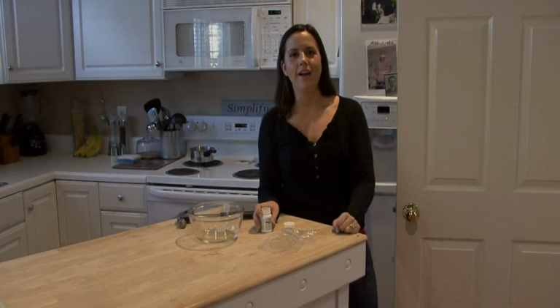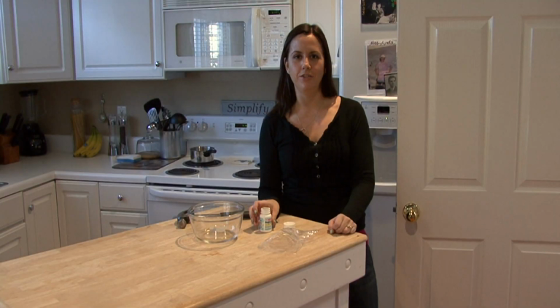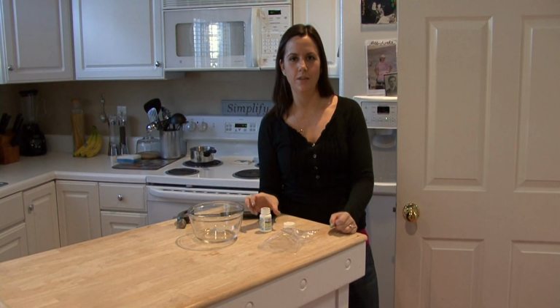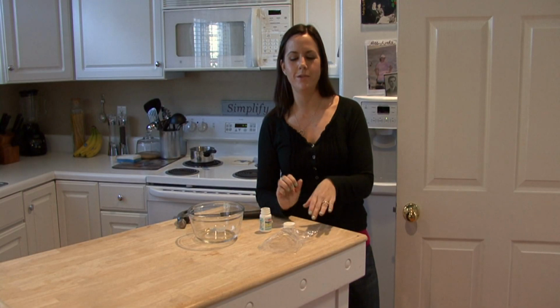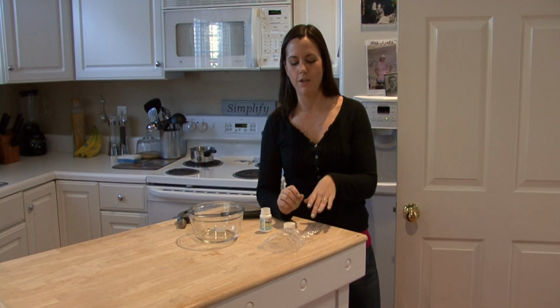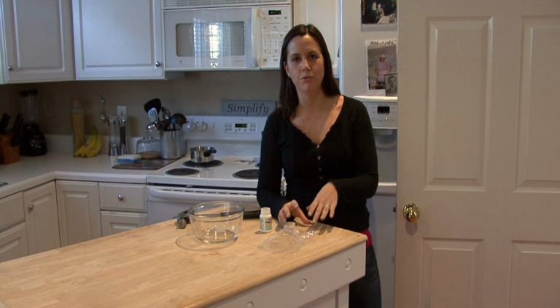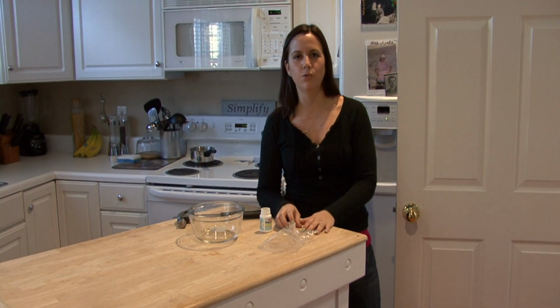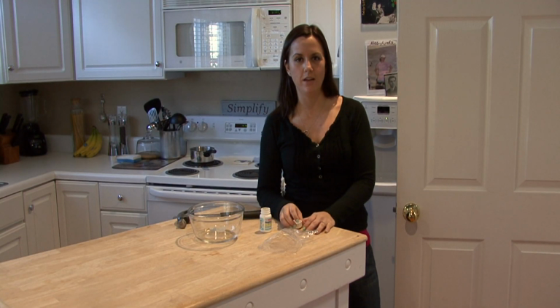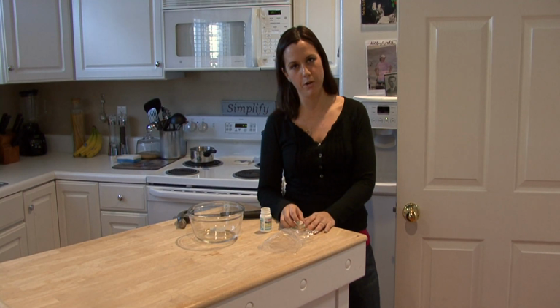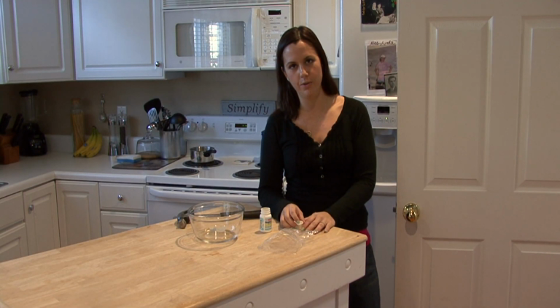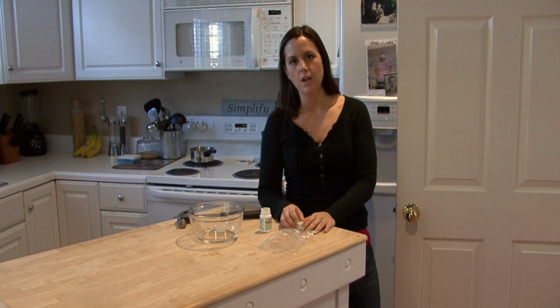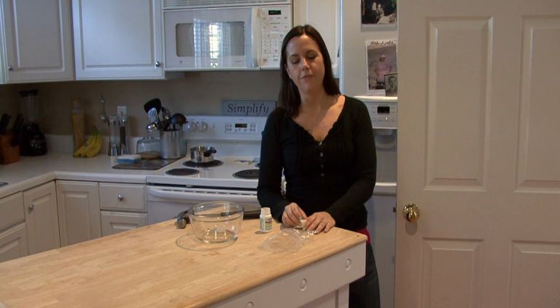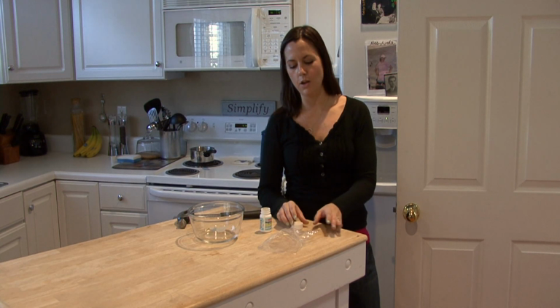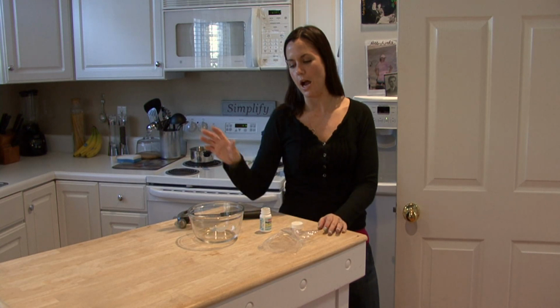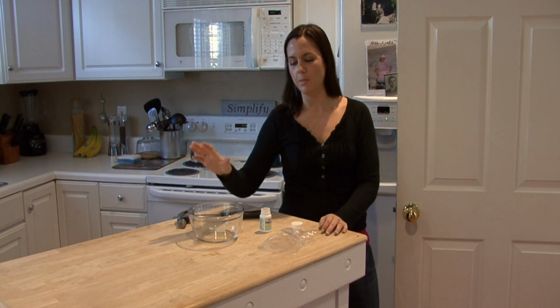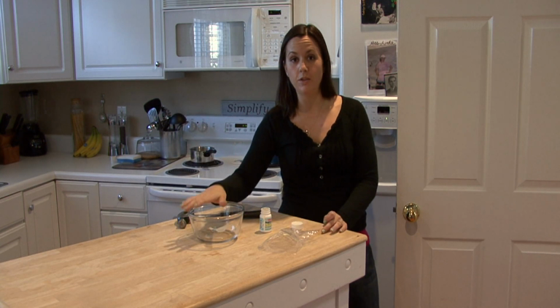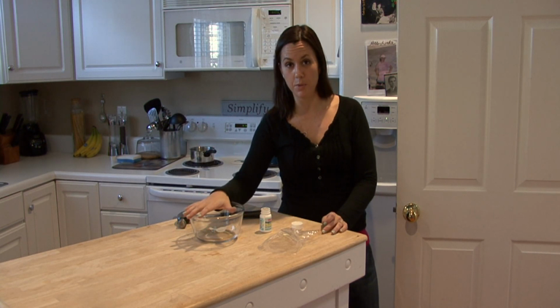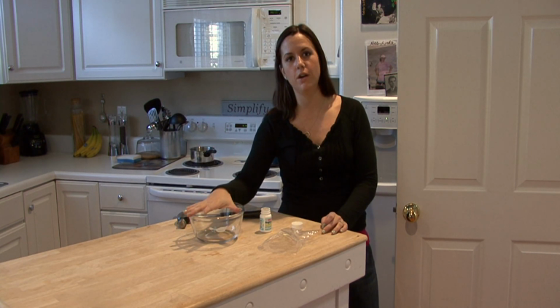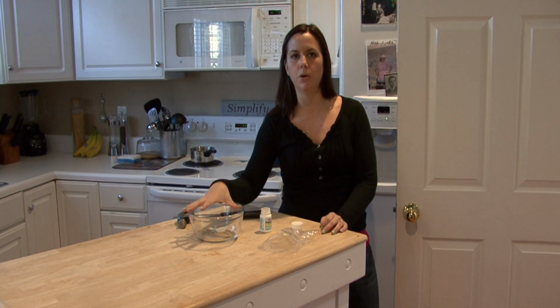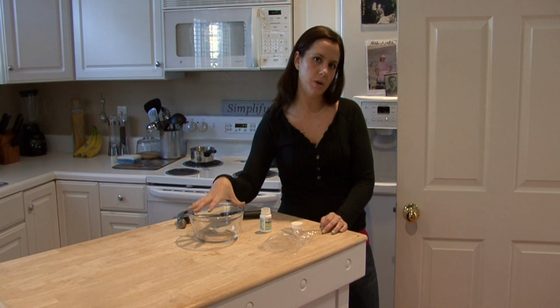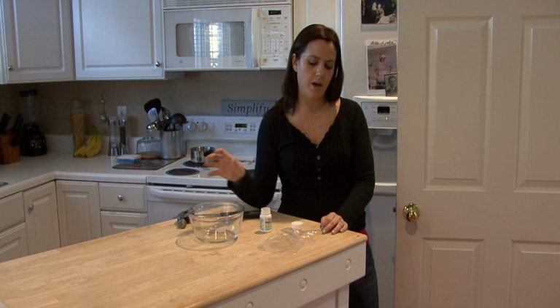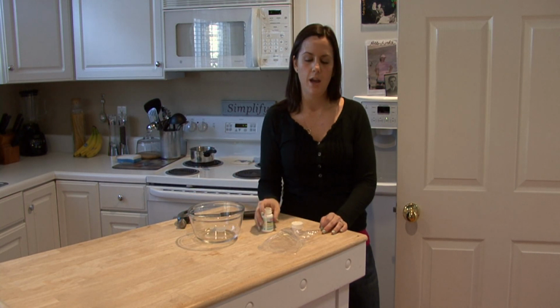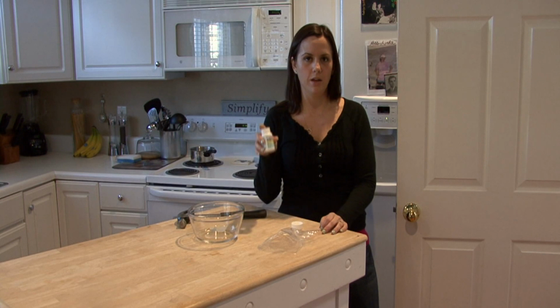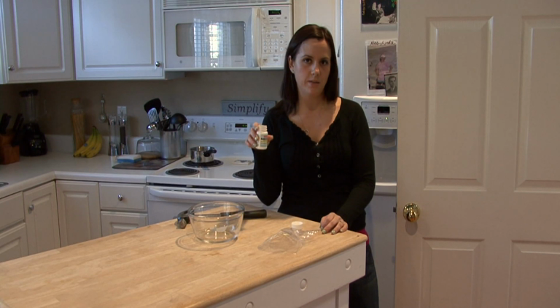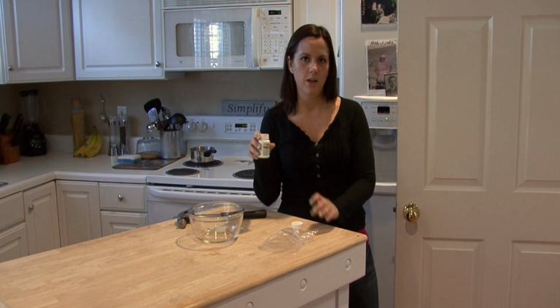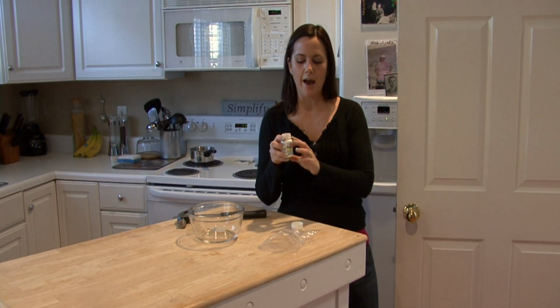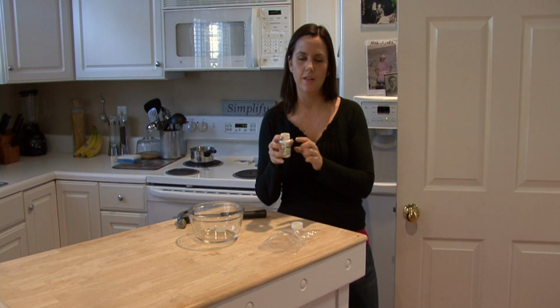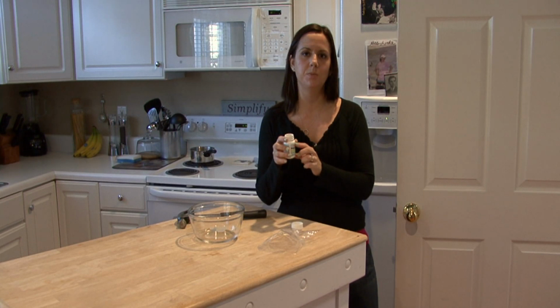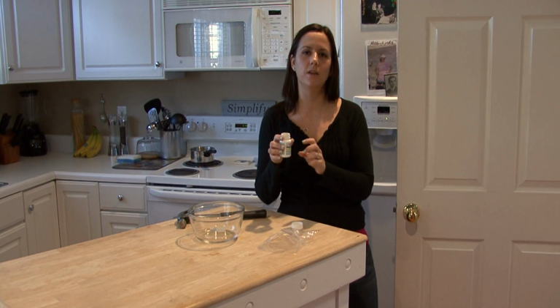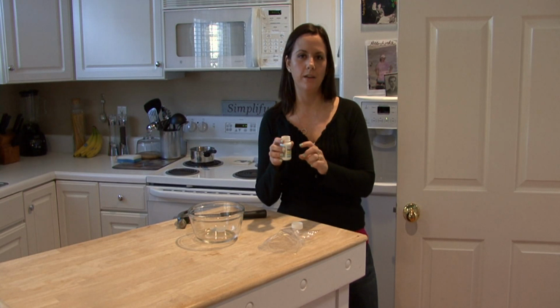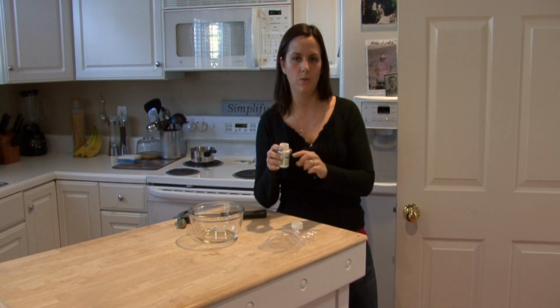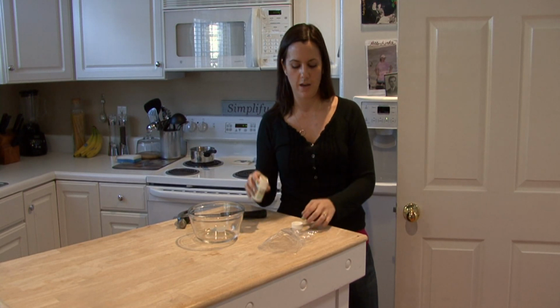Hi, I'm Rachel Yatuzis and I'm going to show you how to remove sweat stains from your clothes. The first thing you want to grab is about two tablespoons of water in a bowl or a little cup and a bottle of aspirin. The acid in the aspirin is what's going to break down the sweat stains.